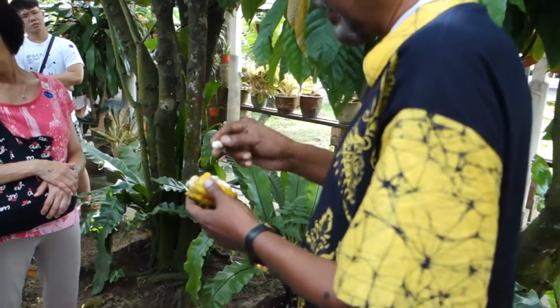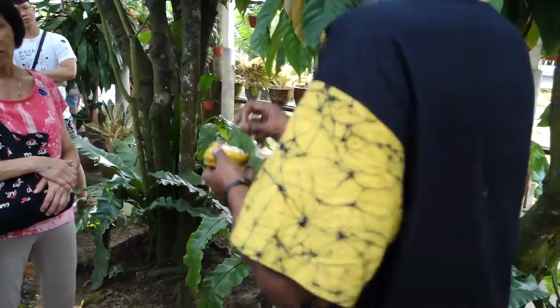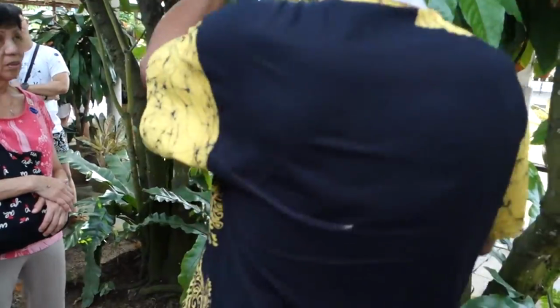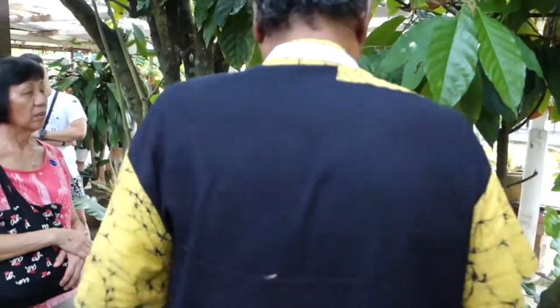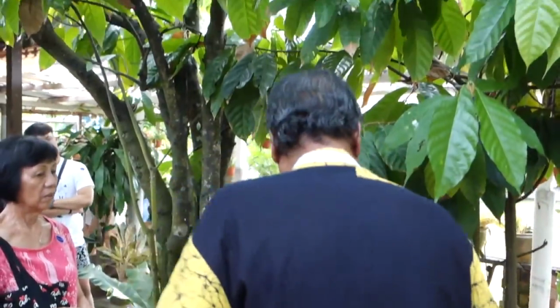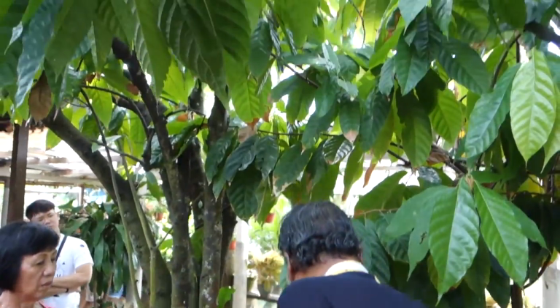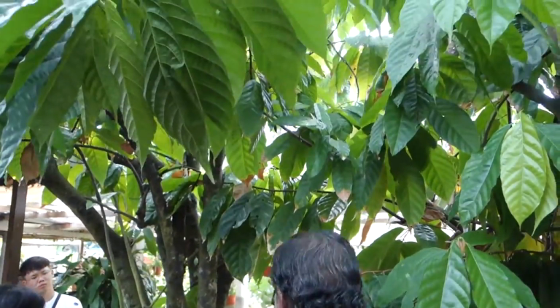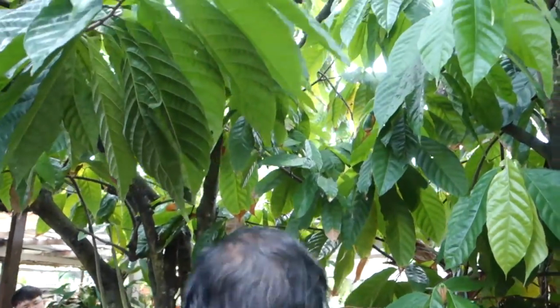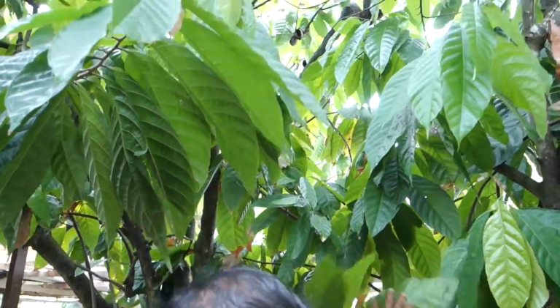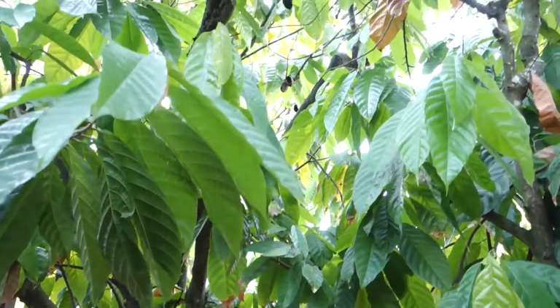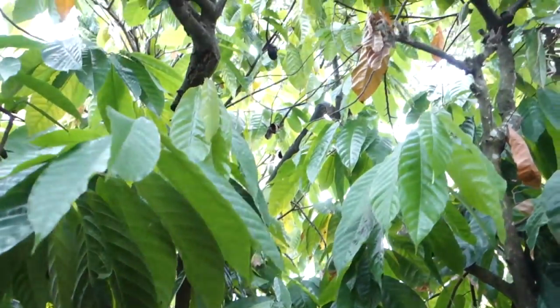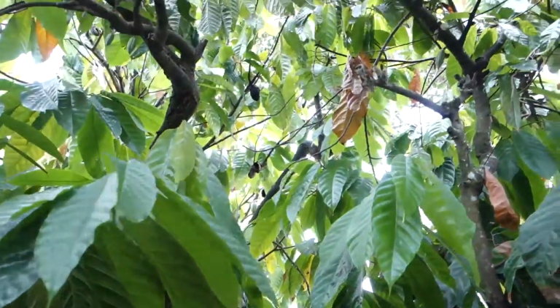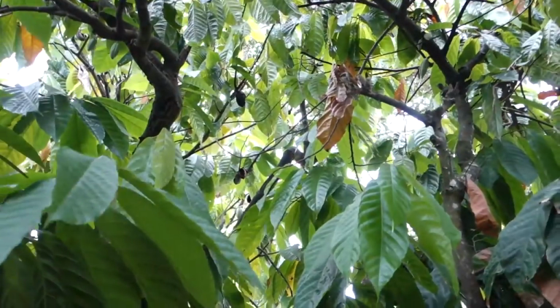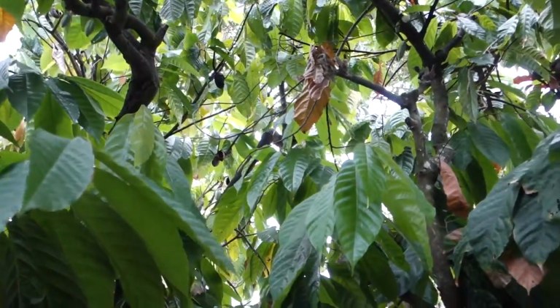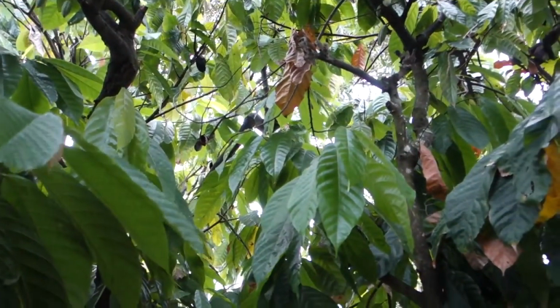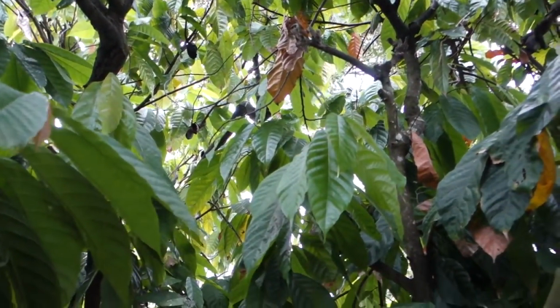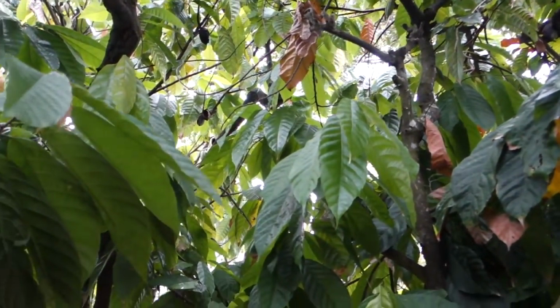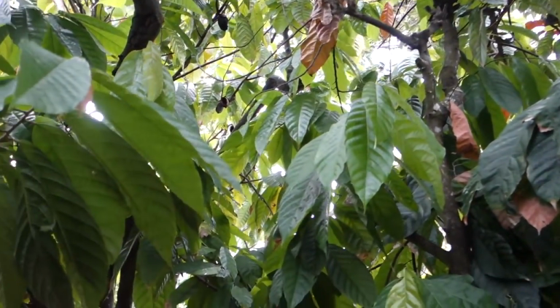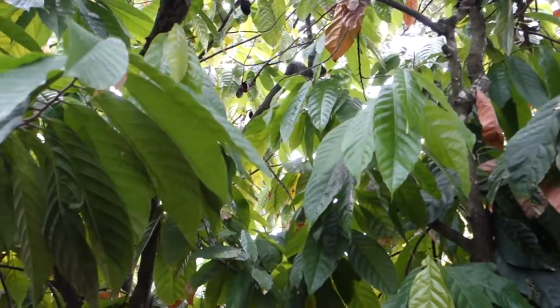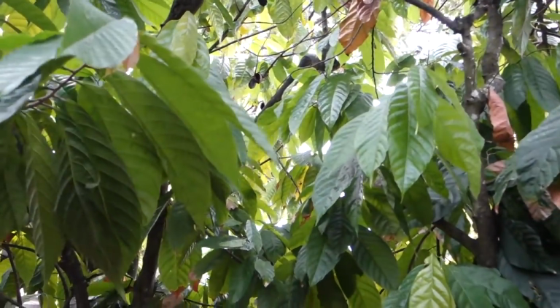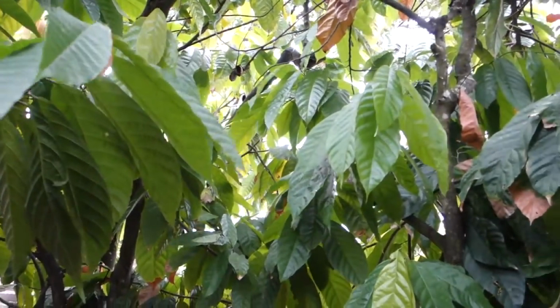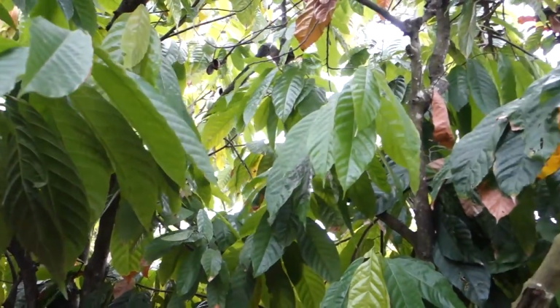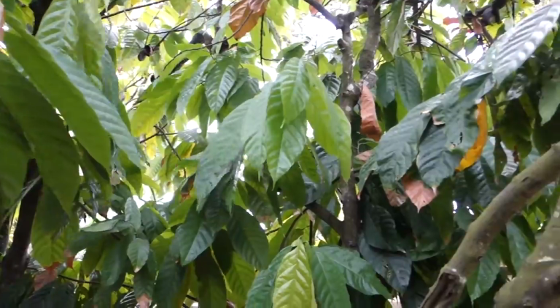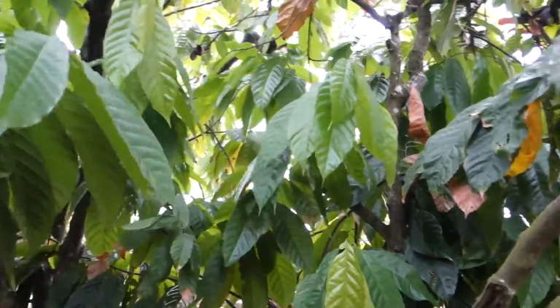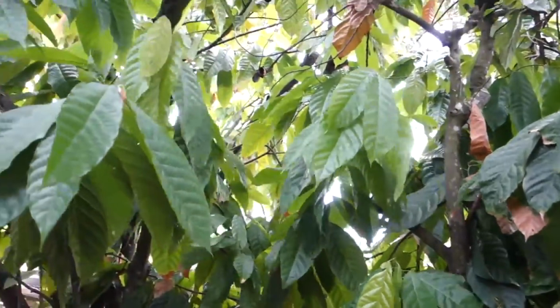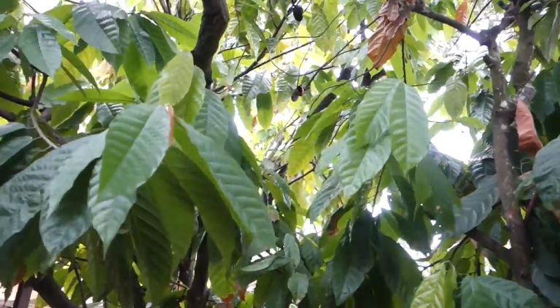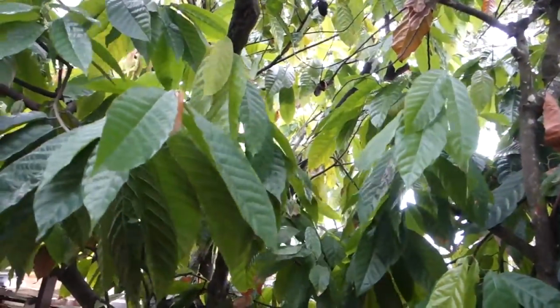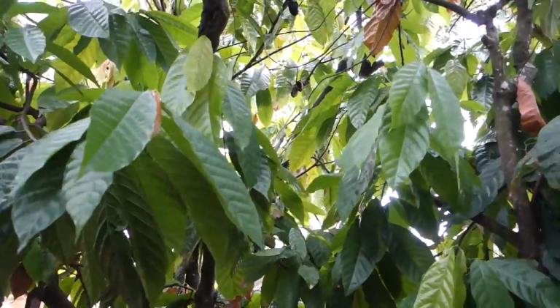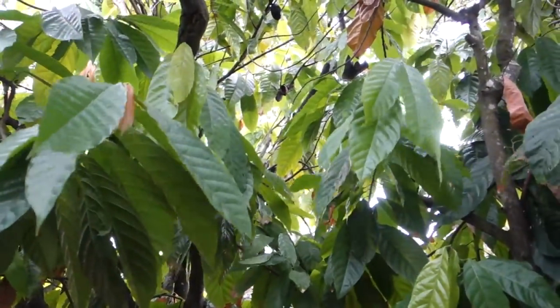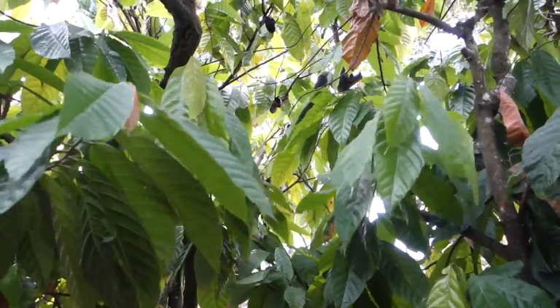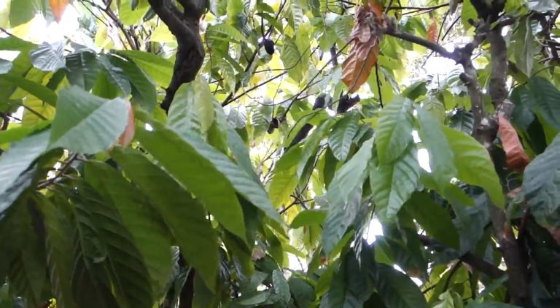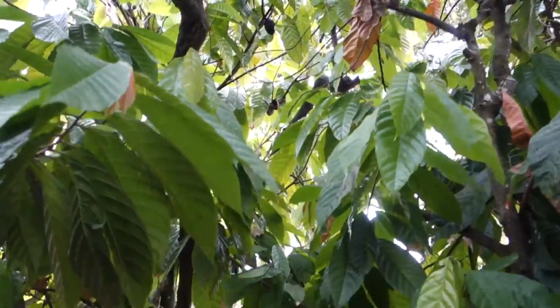This is the tree — this is the Coco tree. You can see the Coco tree. Chocolat.